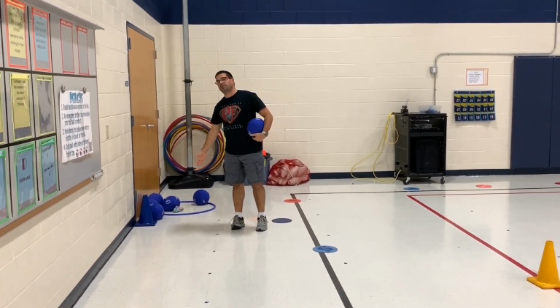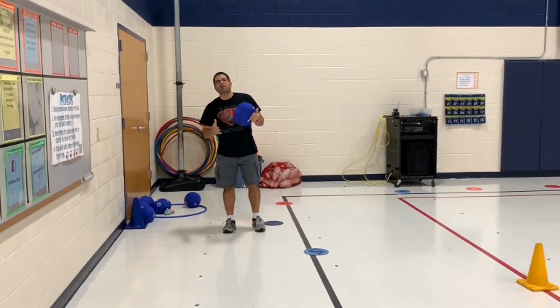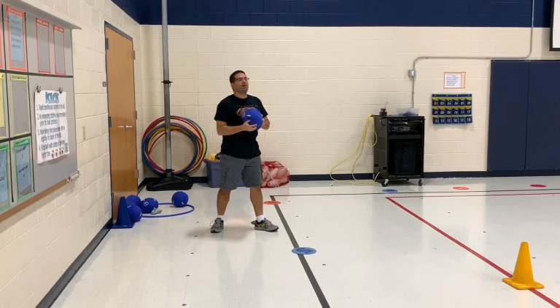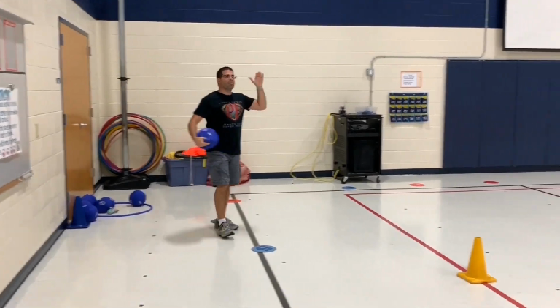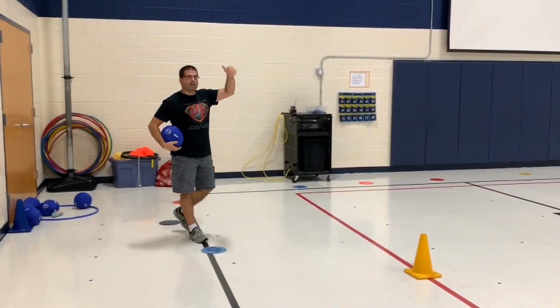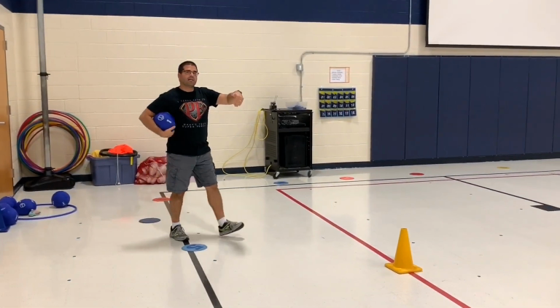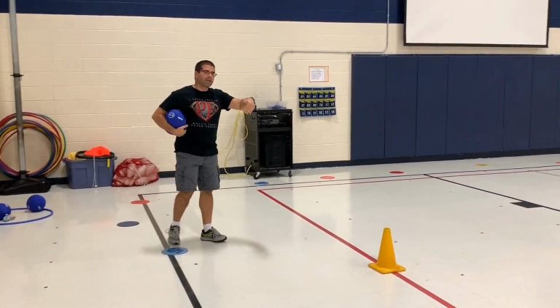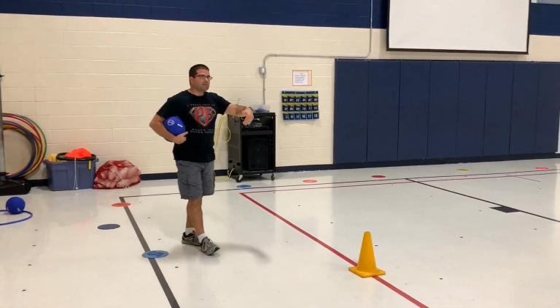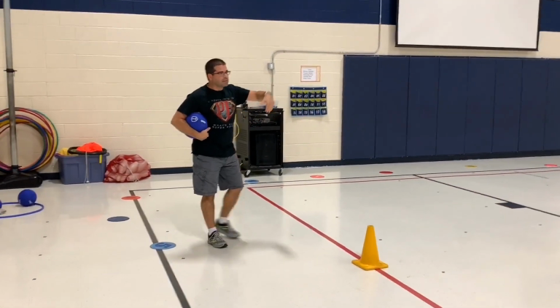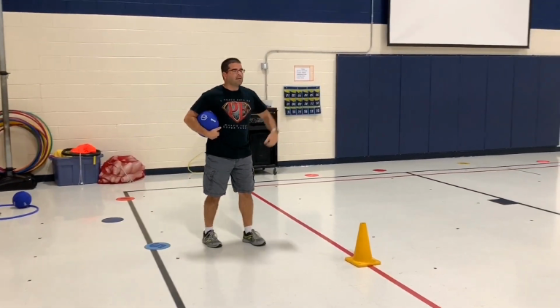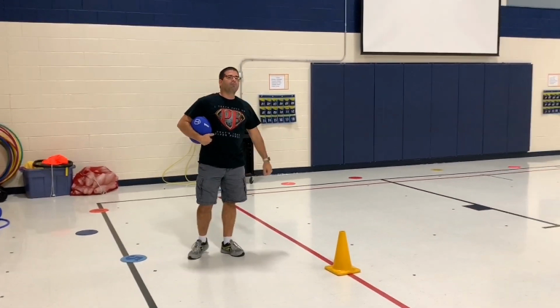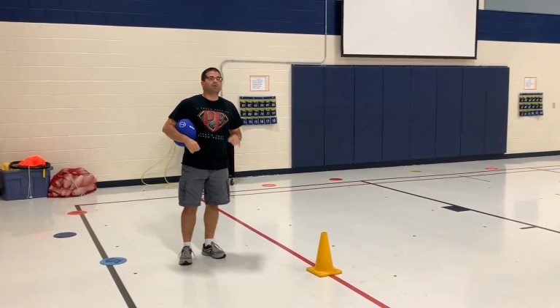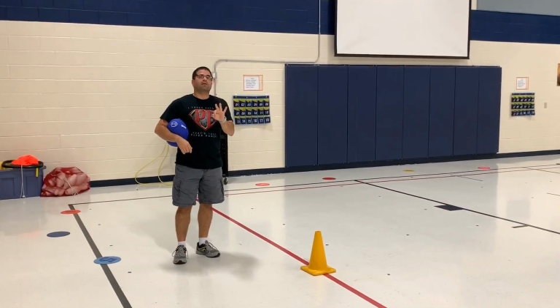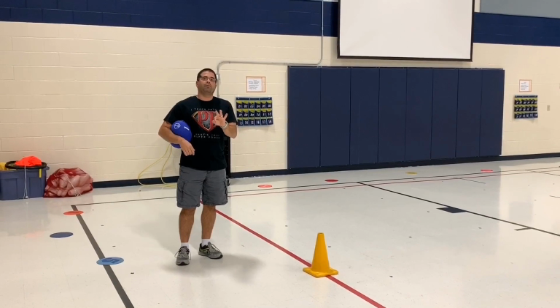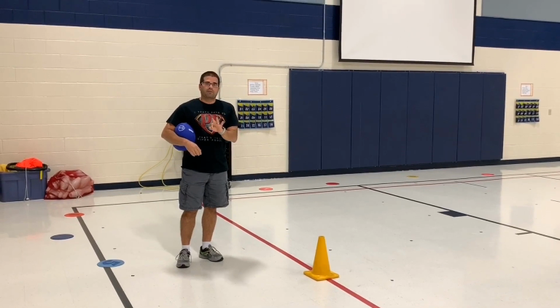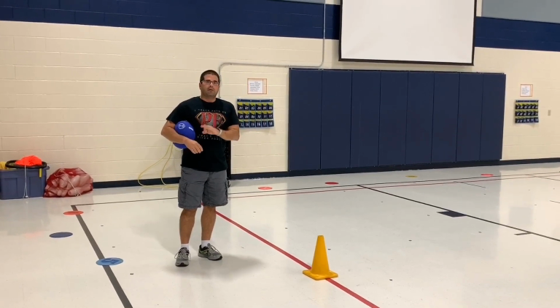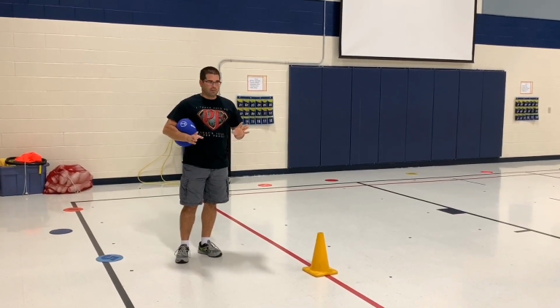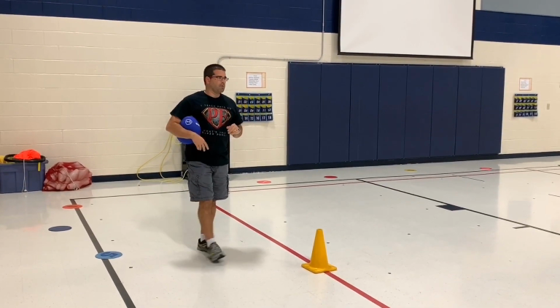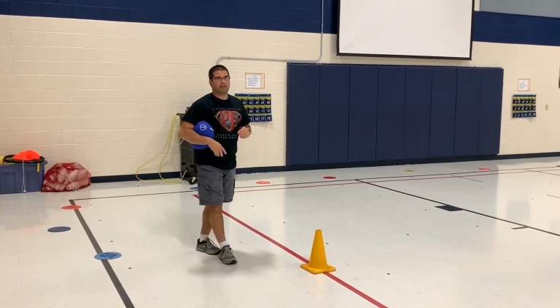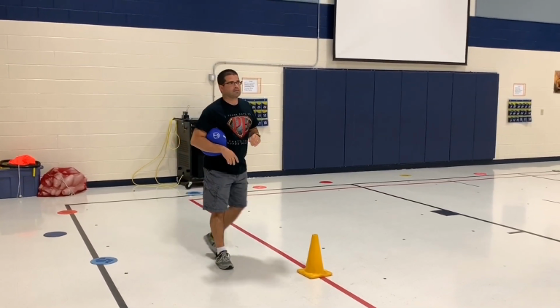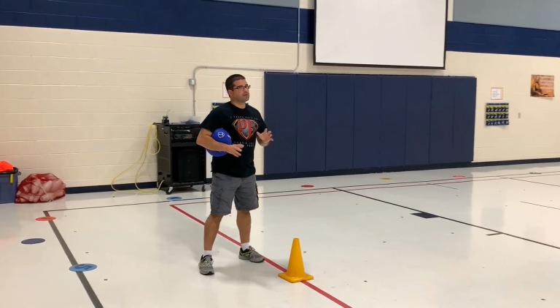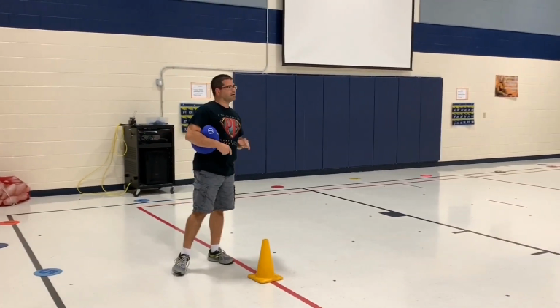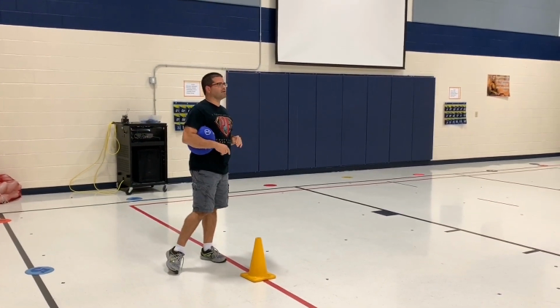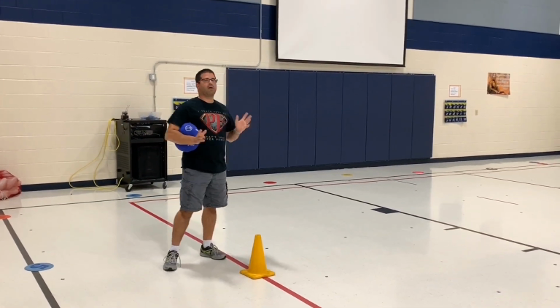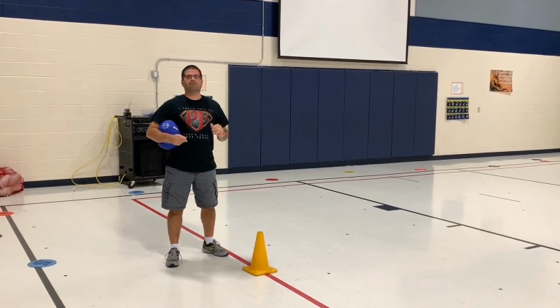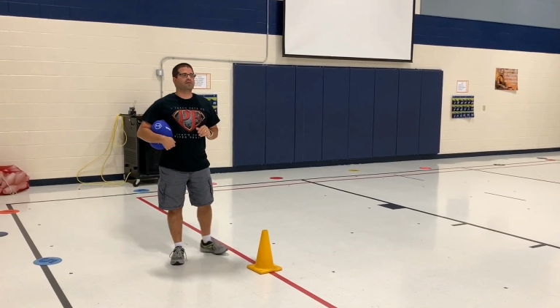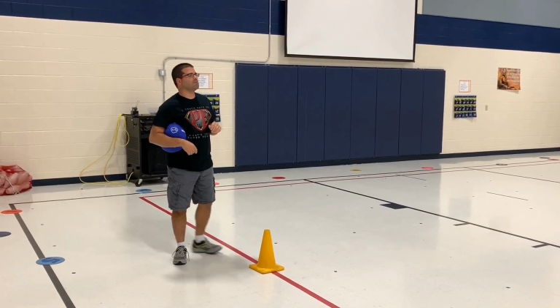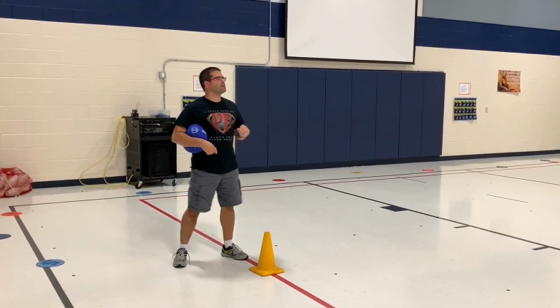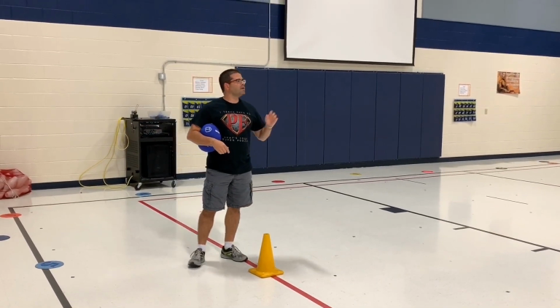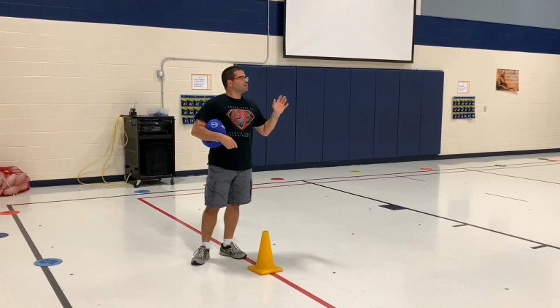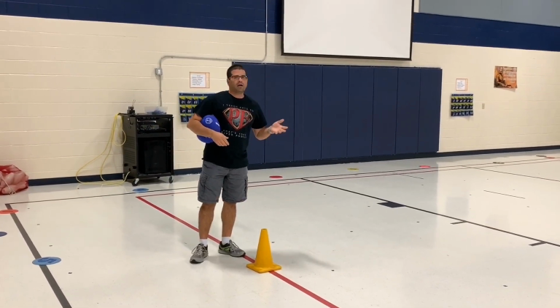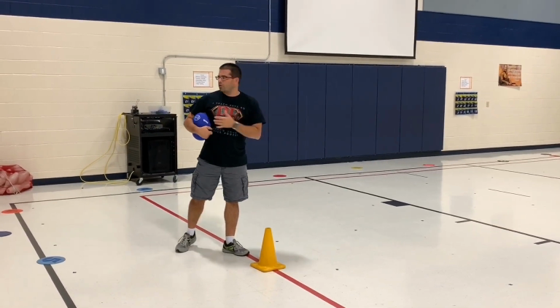If your ball goes inside the bucket — actually in it — you can earn three points. That's our main target, and believe it or not we did have some kids do that, which I was very excited to see.